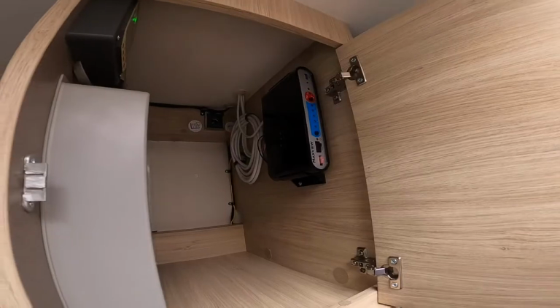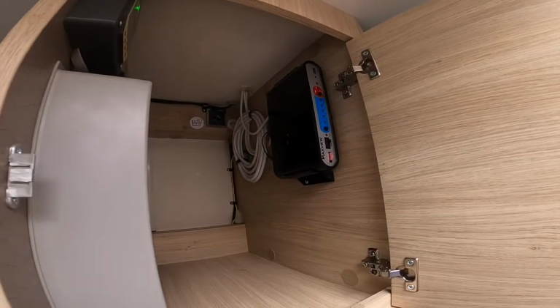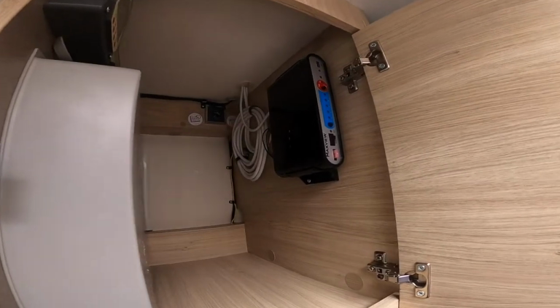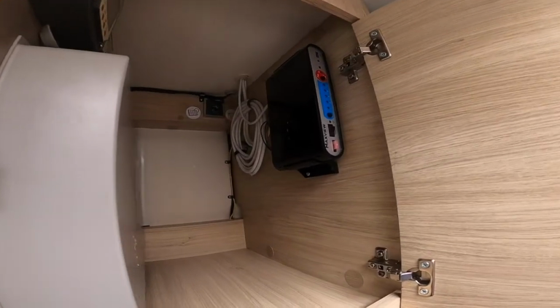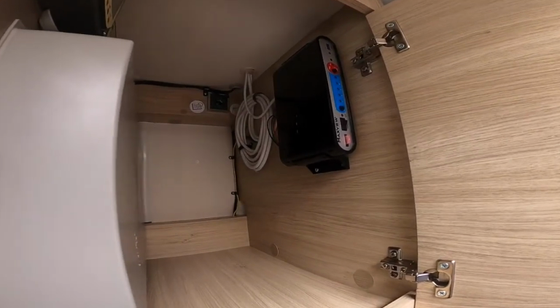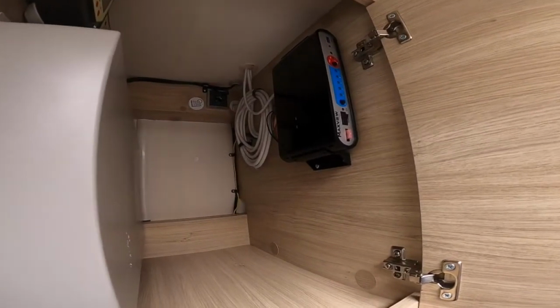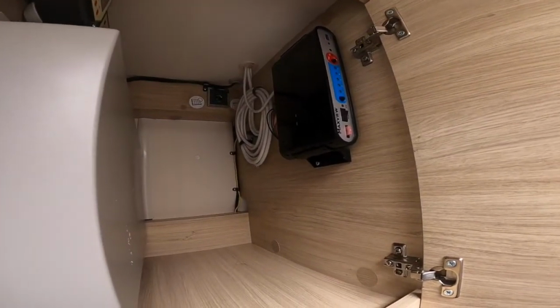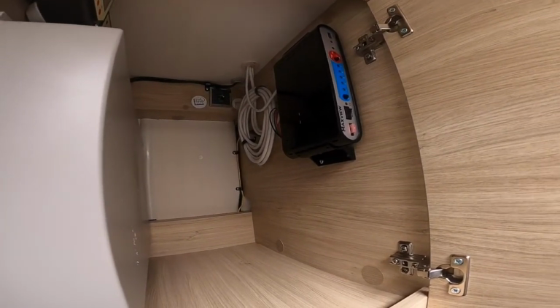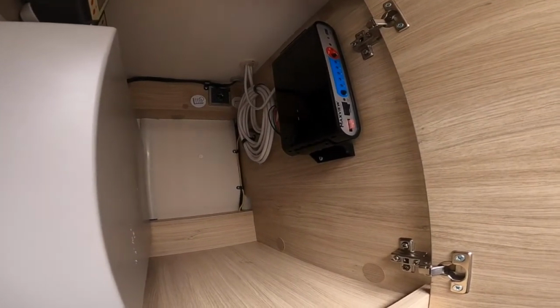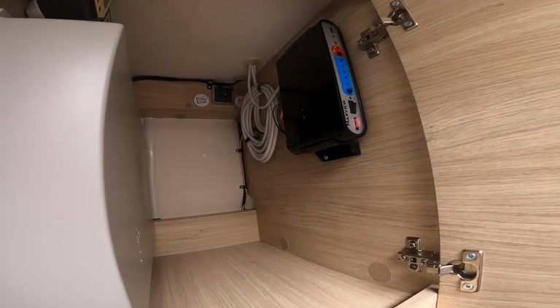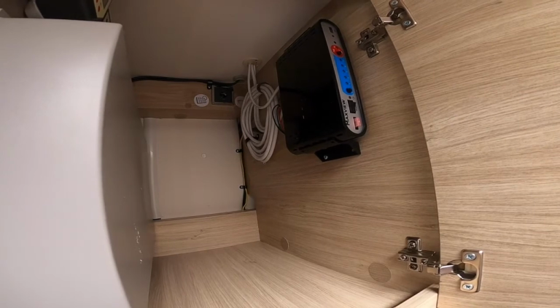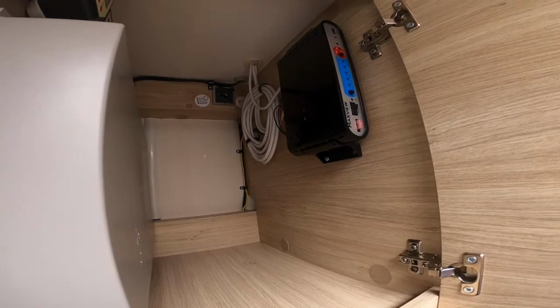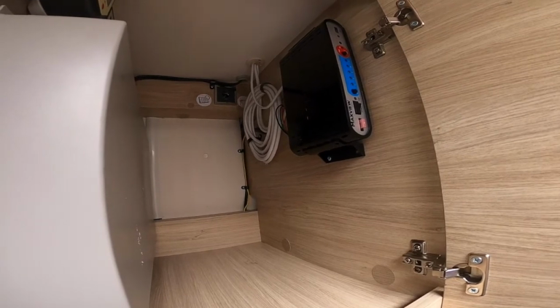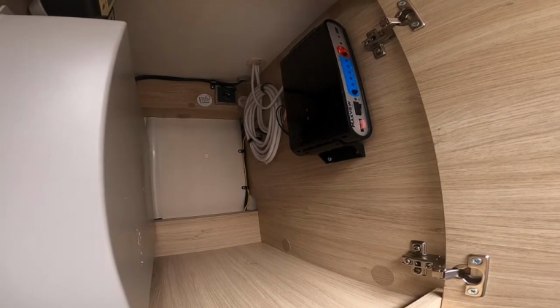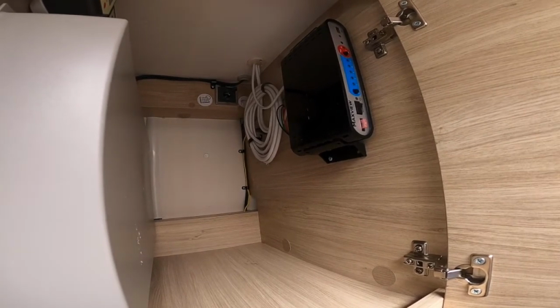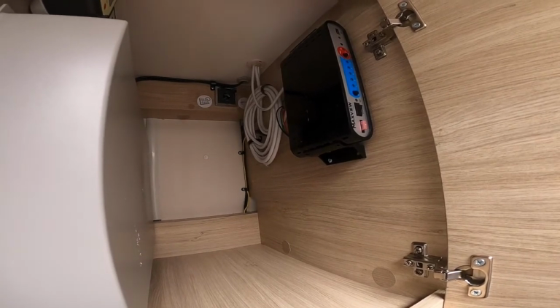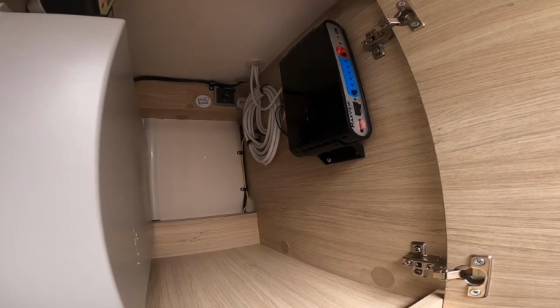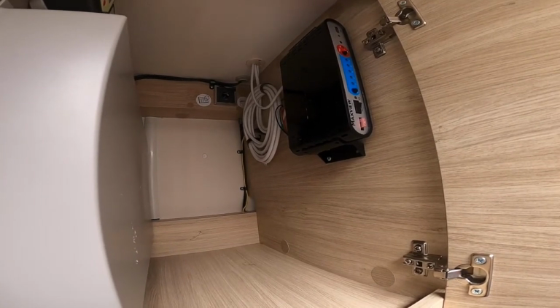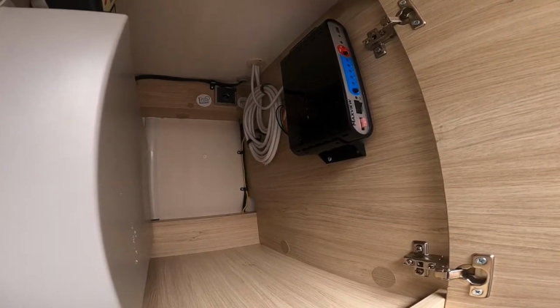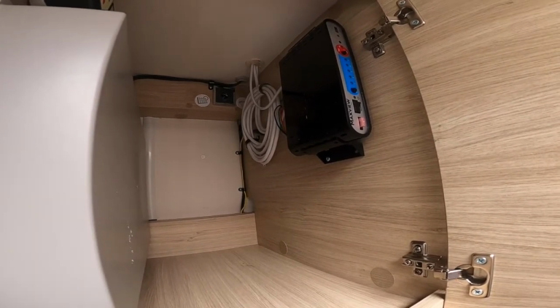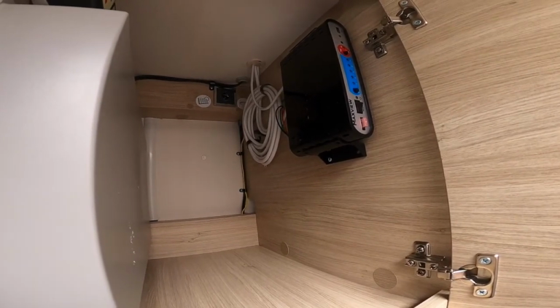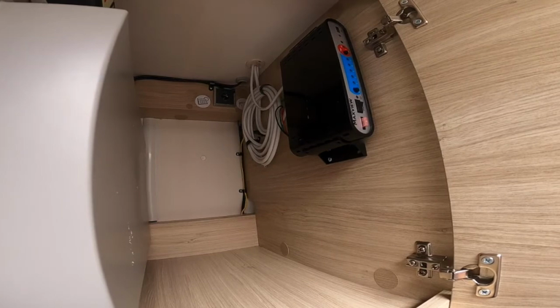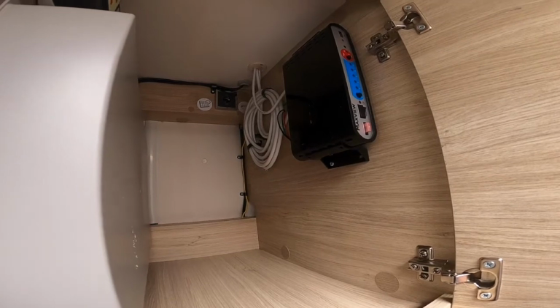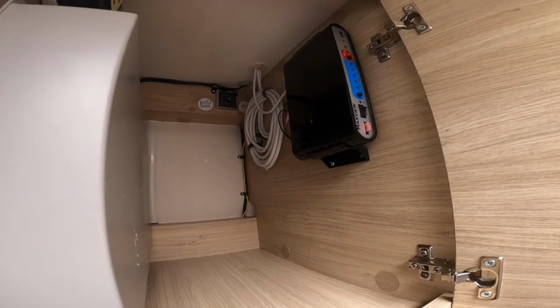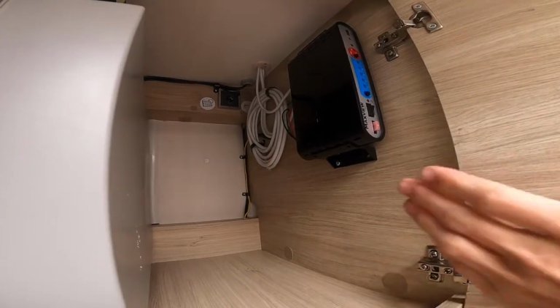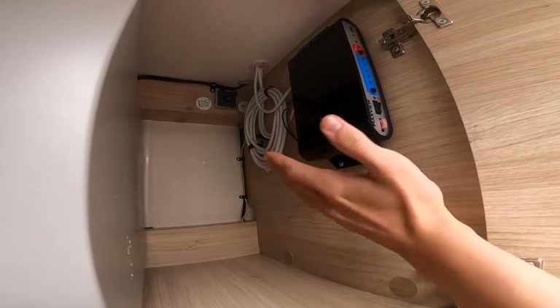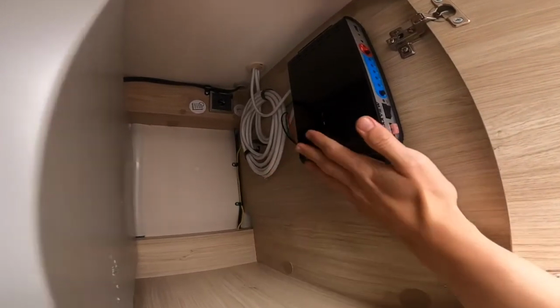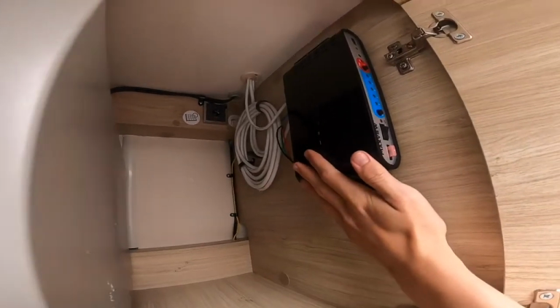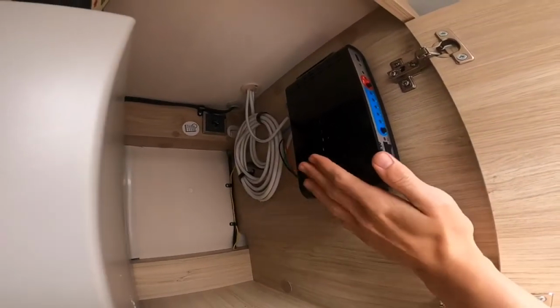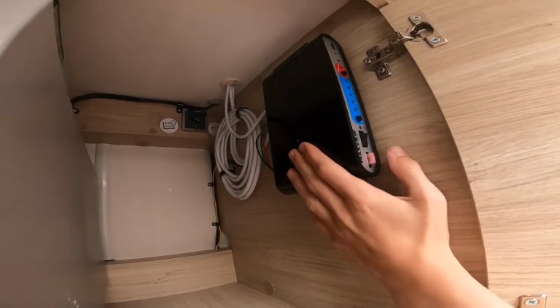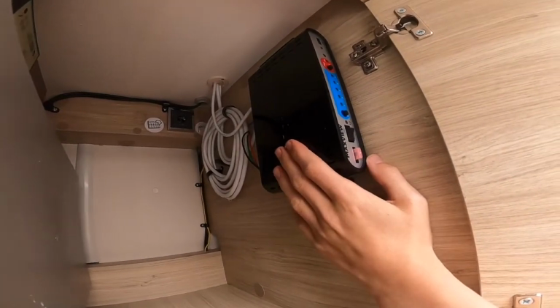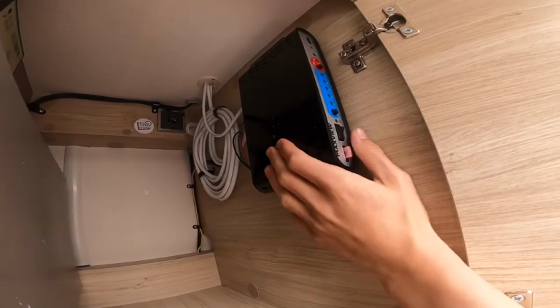To operate your Max View satellite system, depending on if it's a 65 or 85 centimeter dish — this one on this vehicle is an 85 centimeter dish — you'll all have a receiver. So this is a Max View.